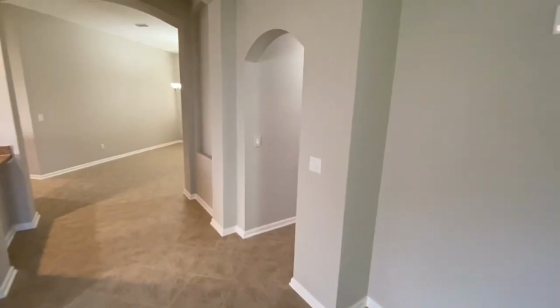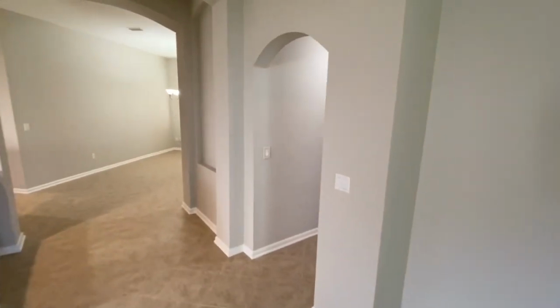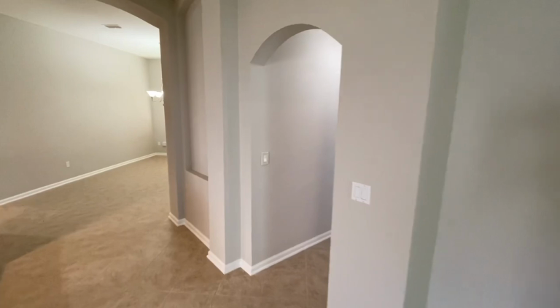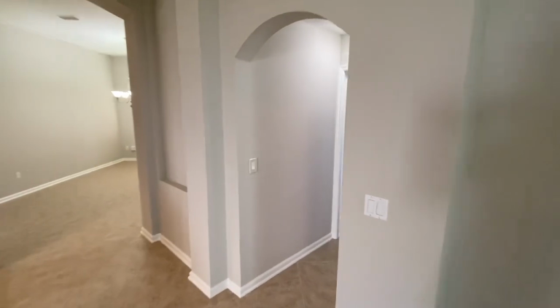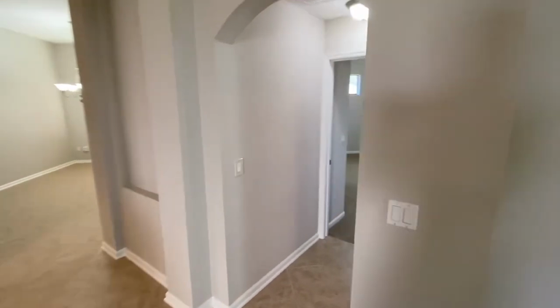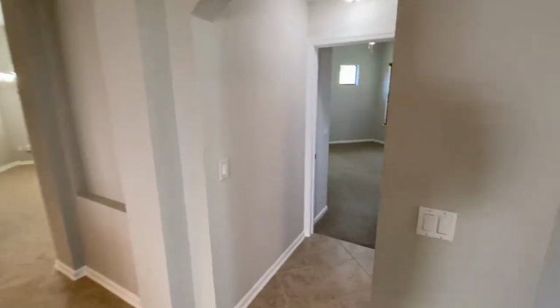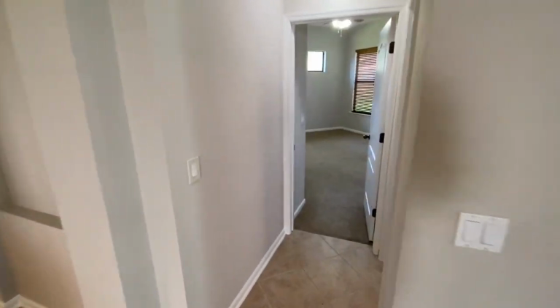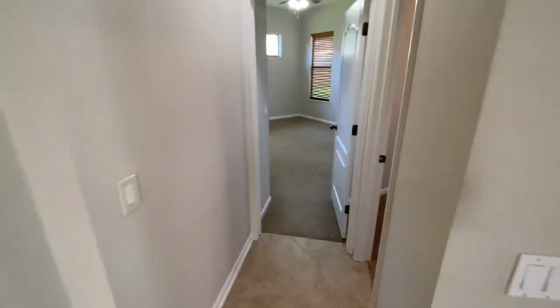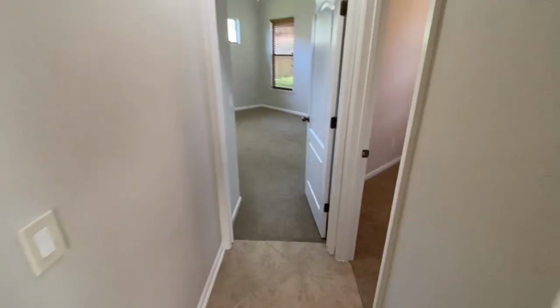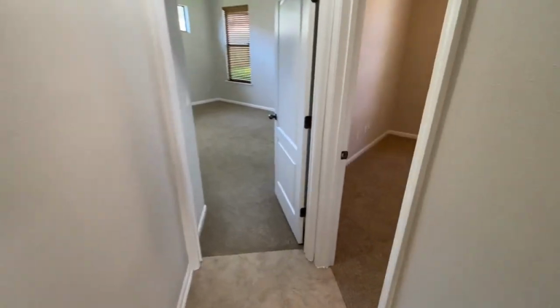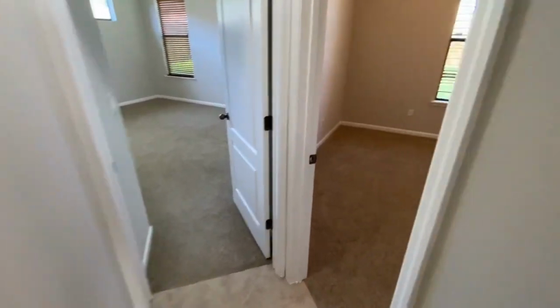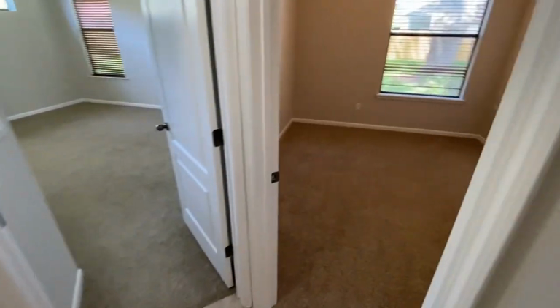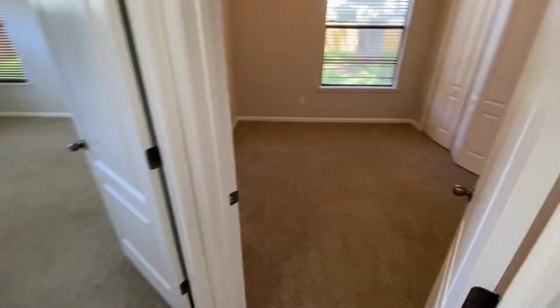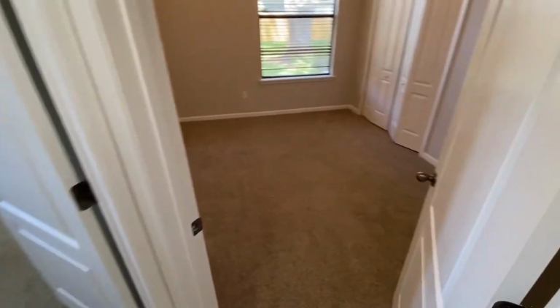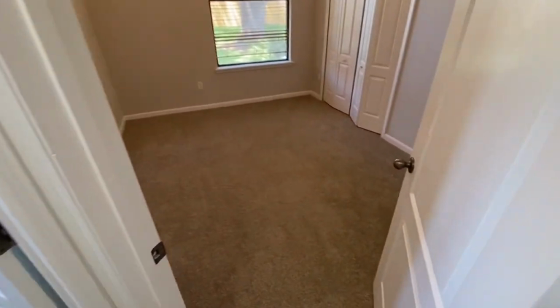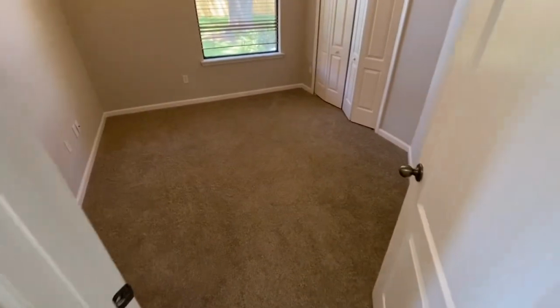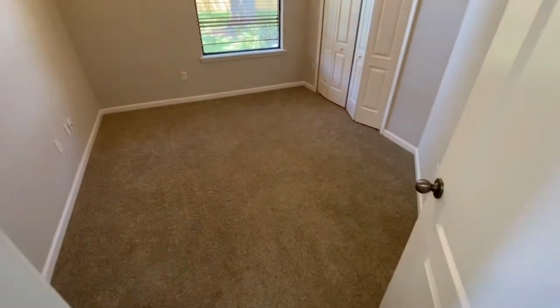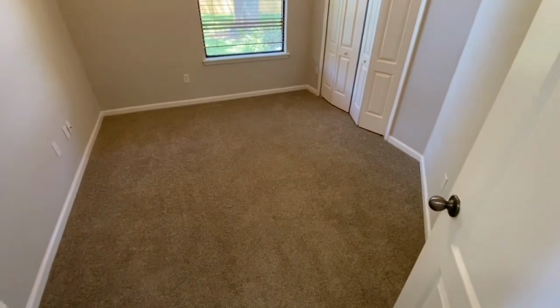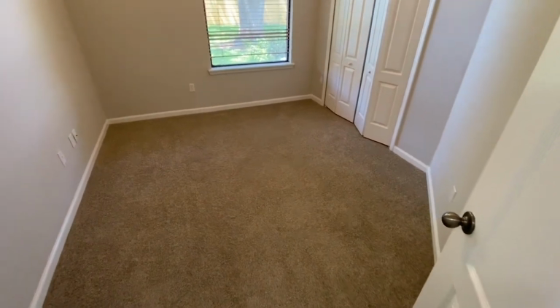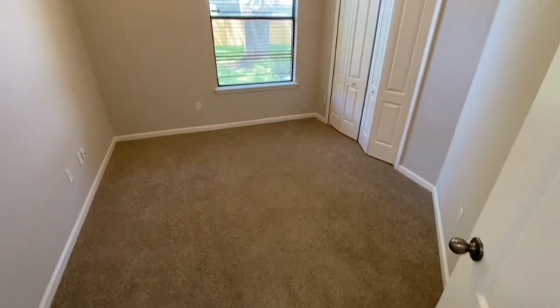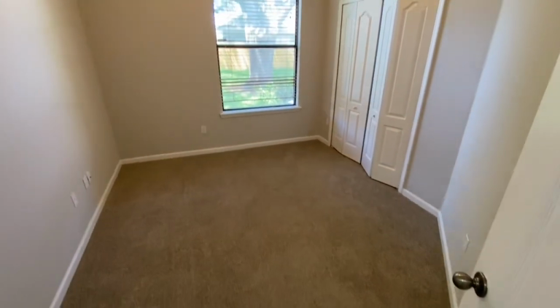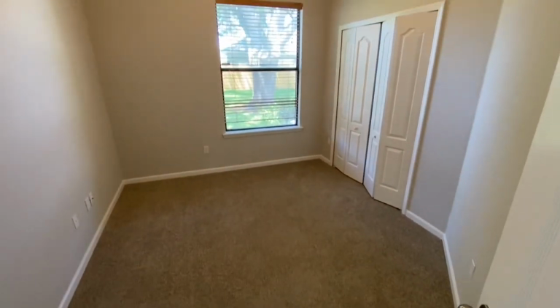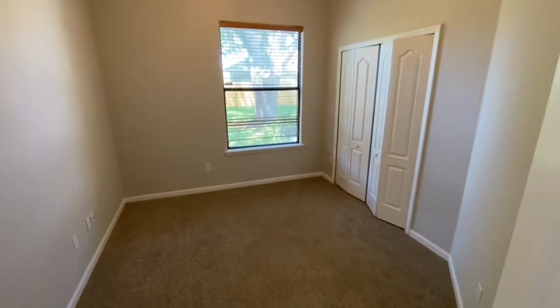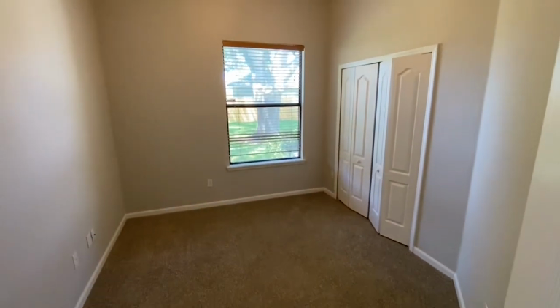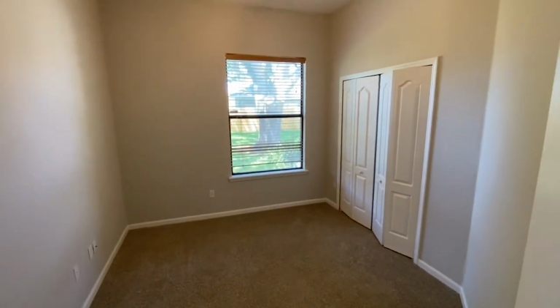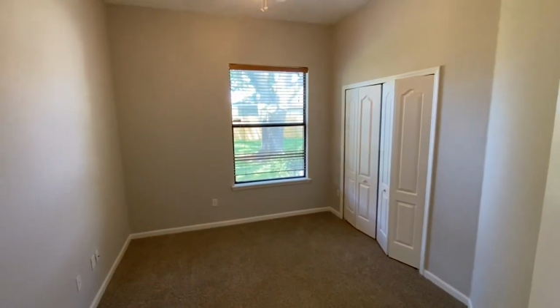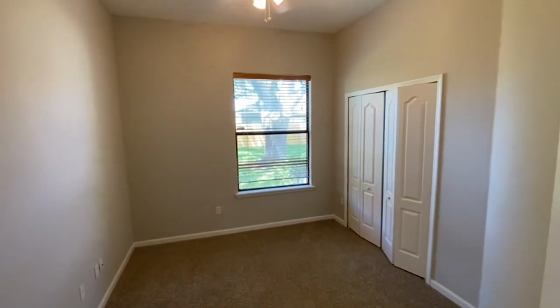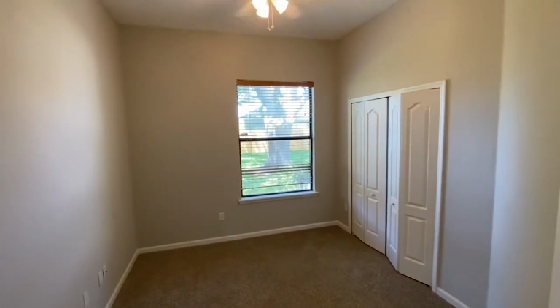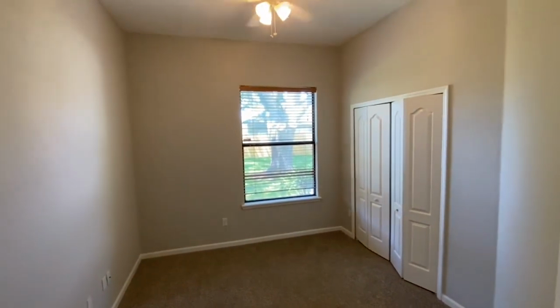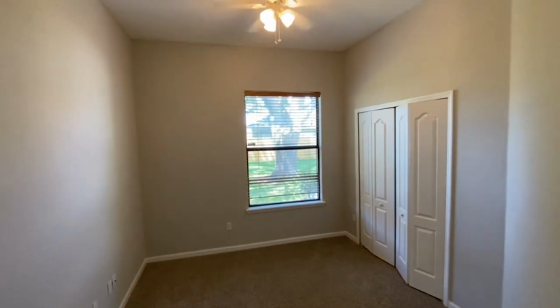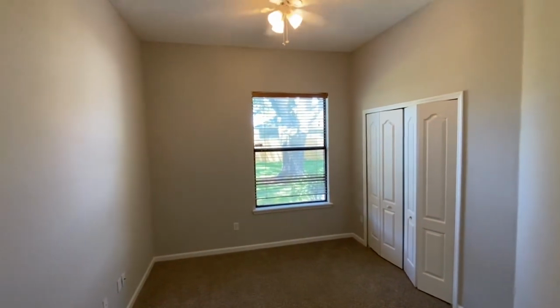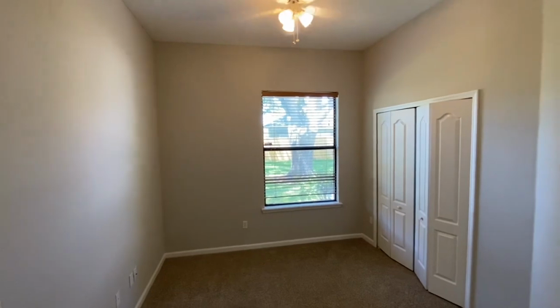Let's go through this archway. Here we have another bedroom — bedroom number three — with good size closets and high ceilings again.